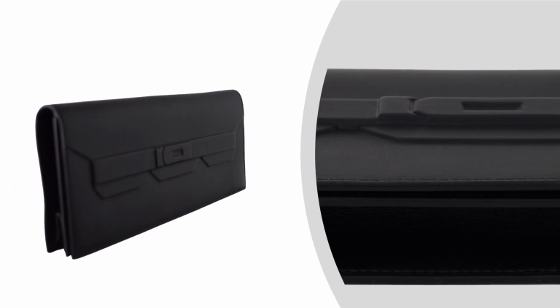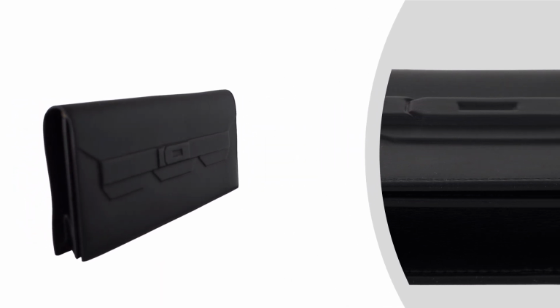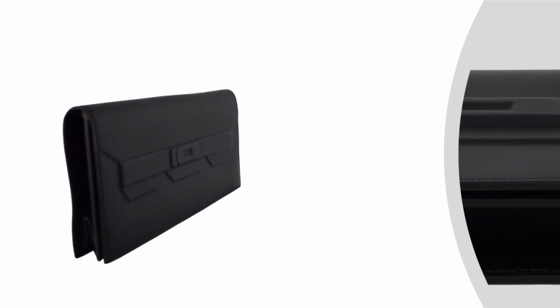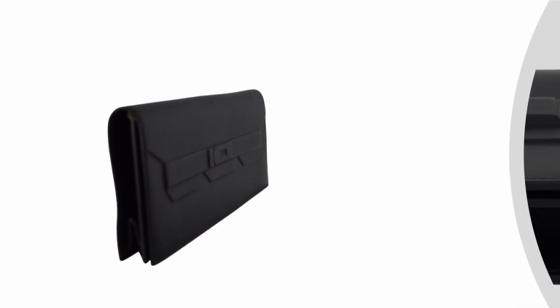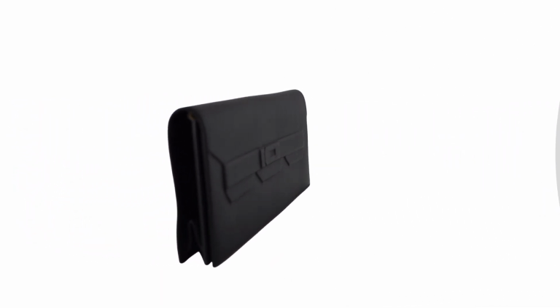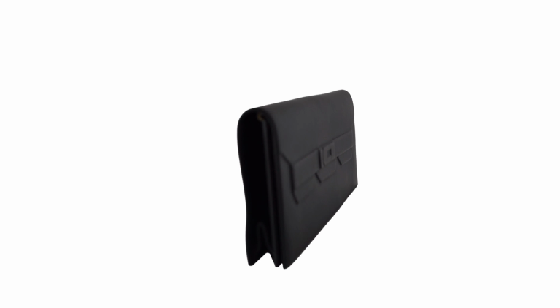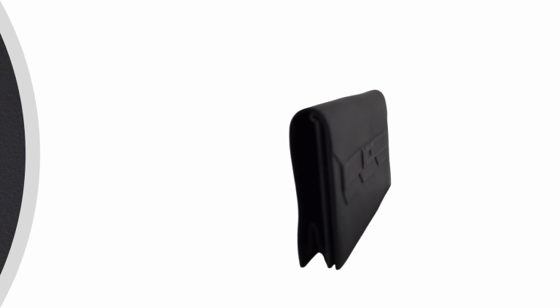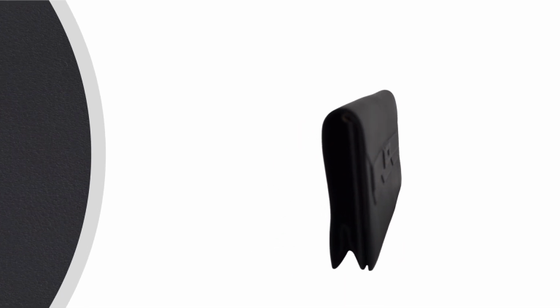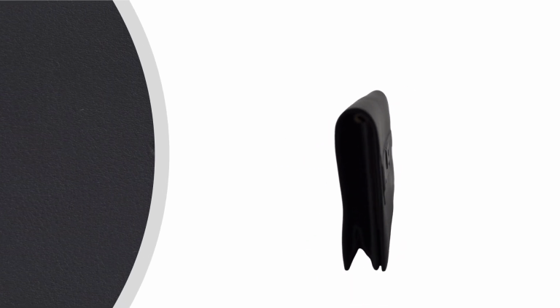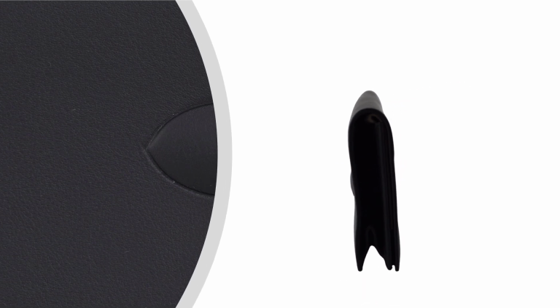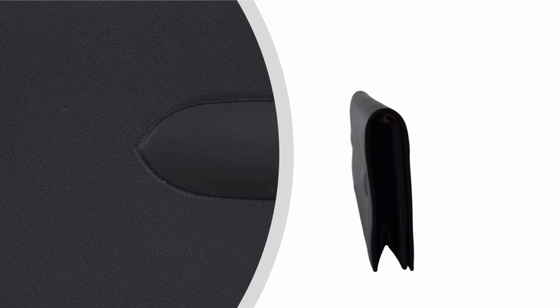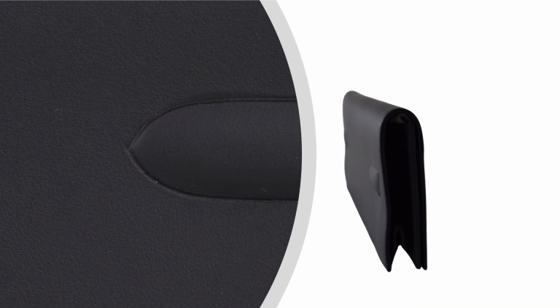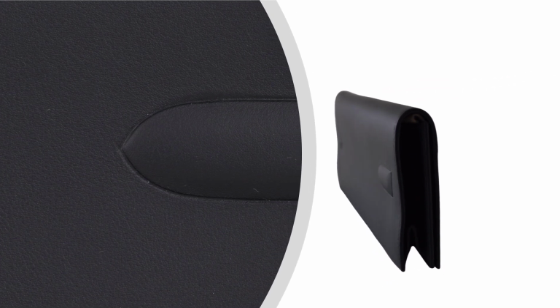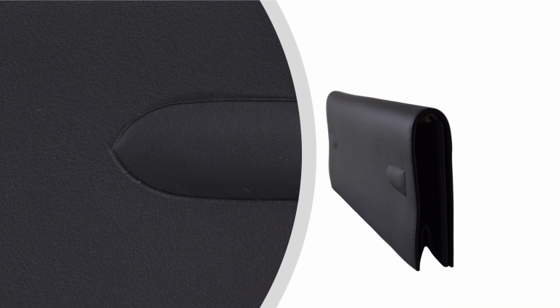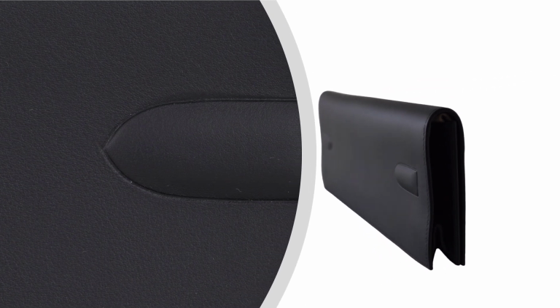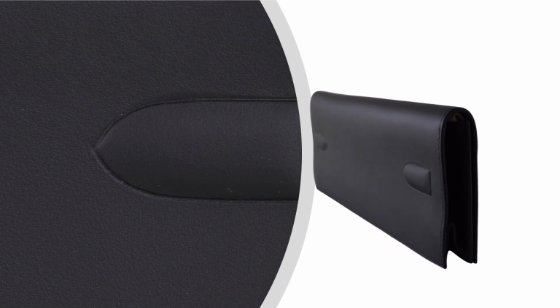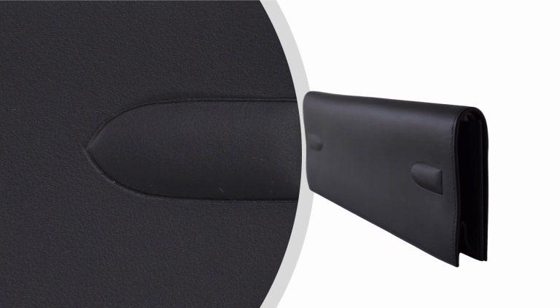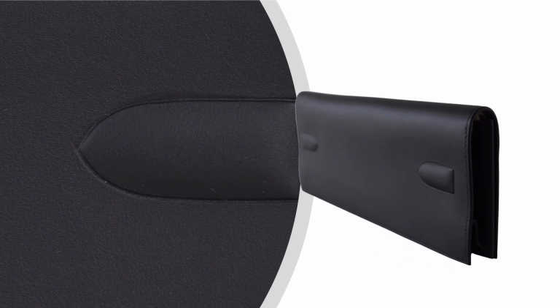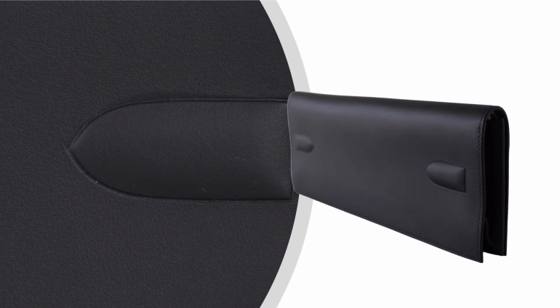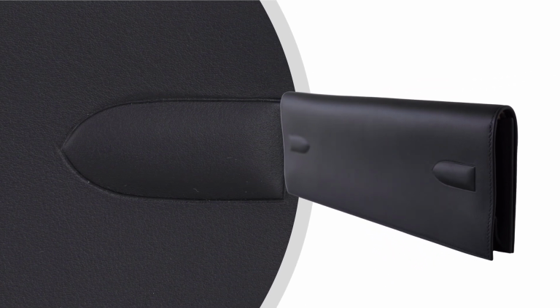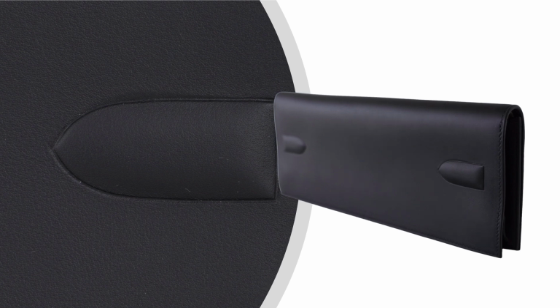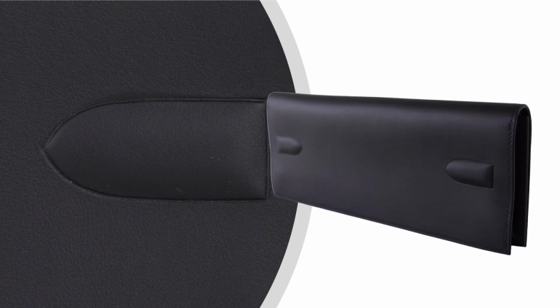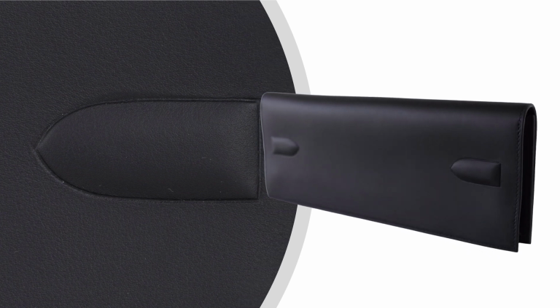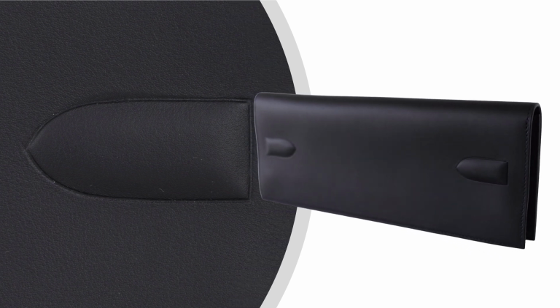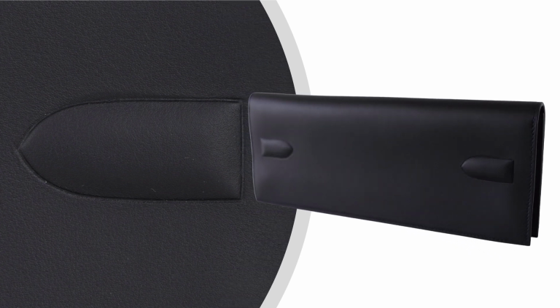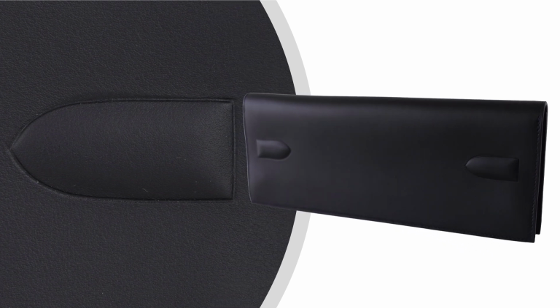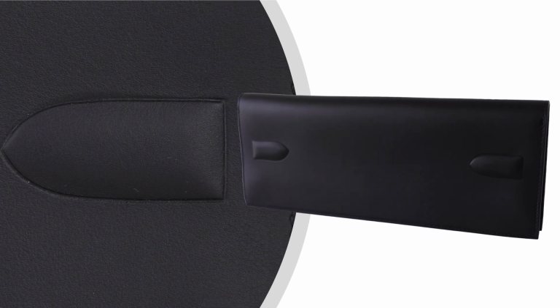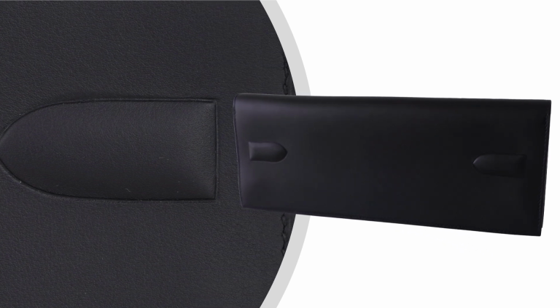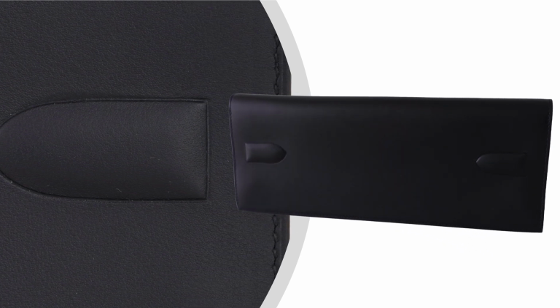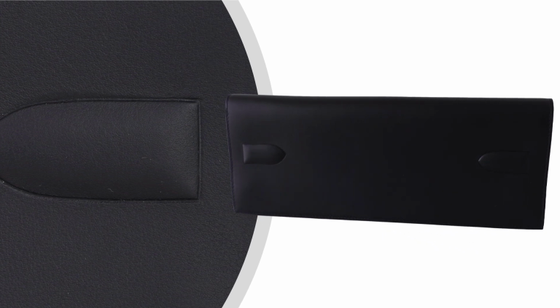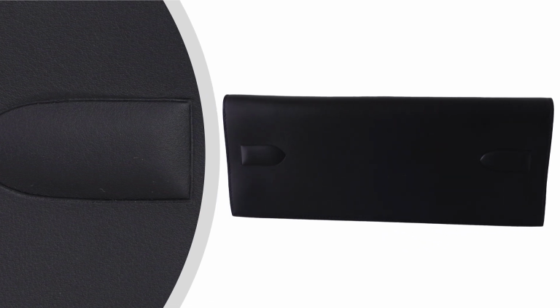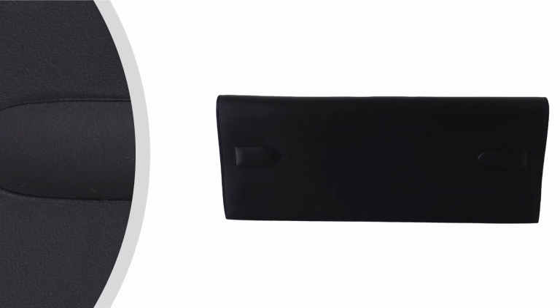As always, this beautiful piece comes with a signature Hermes orange box and a protective sleeper, ensuring the preservation of your investment in luxury.